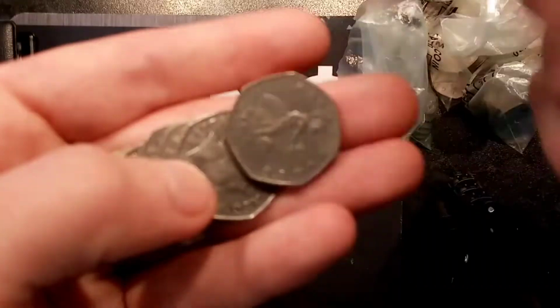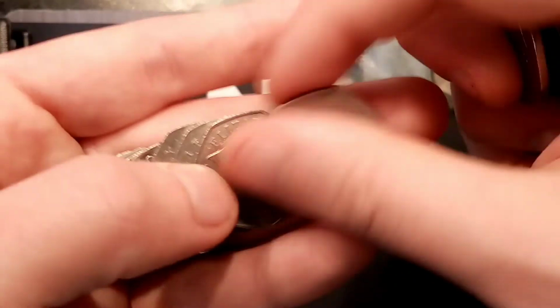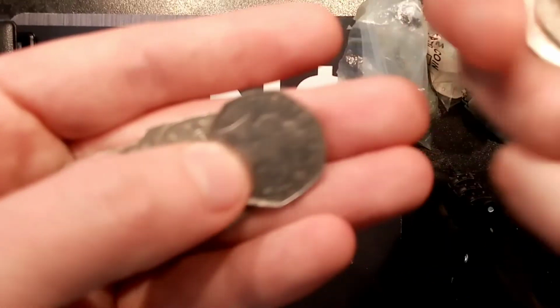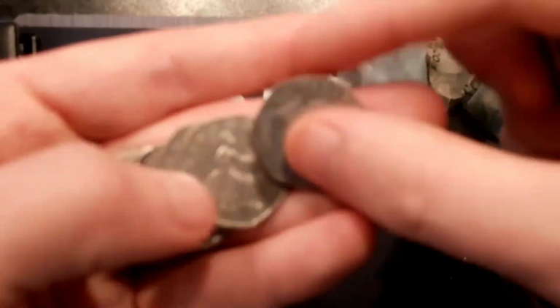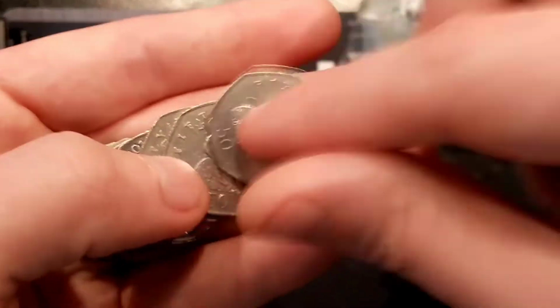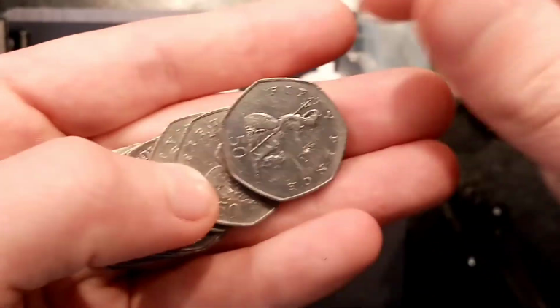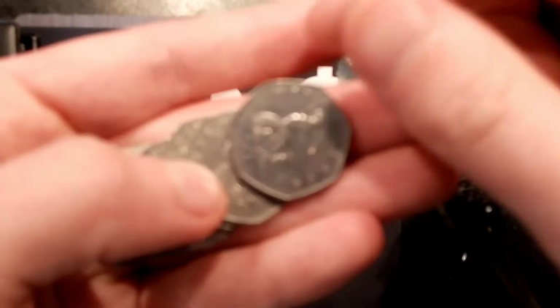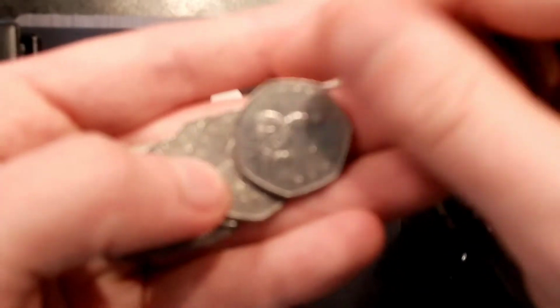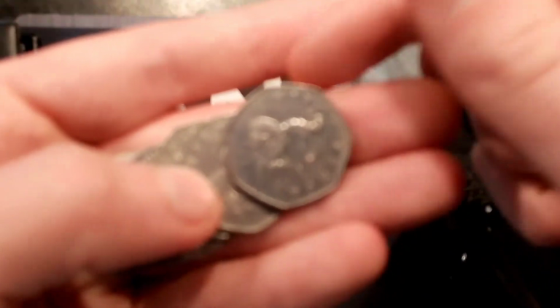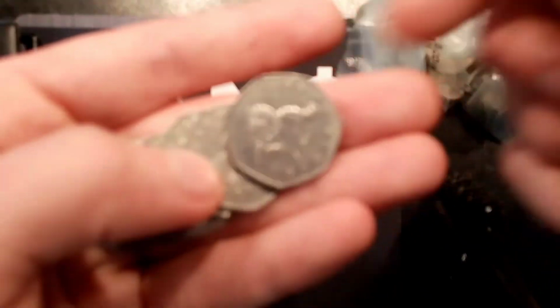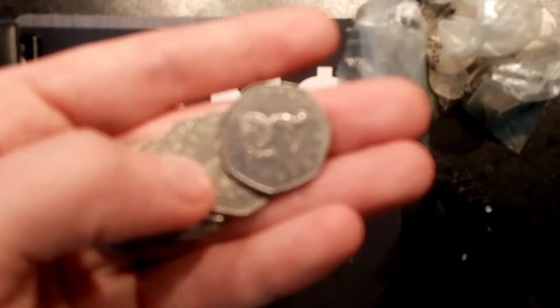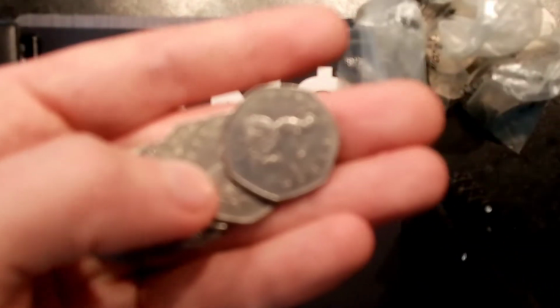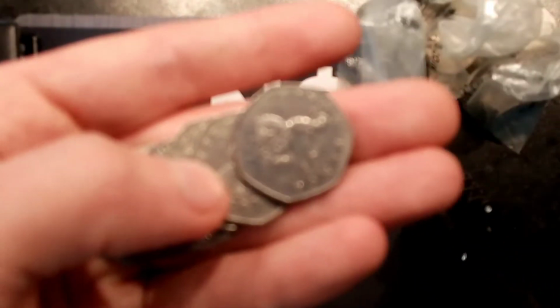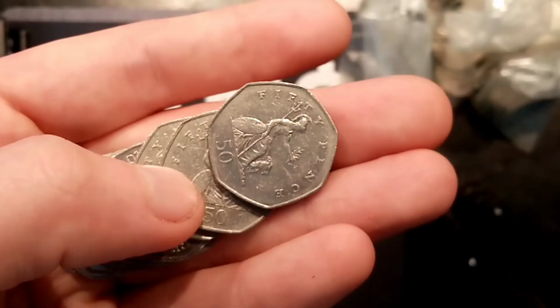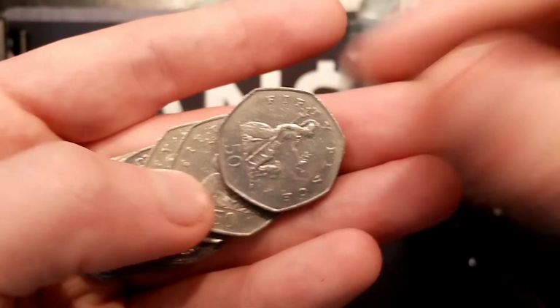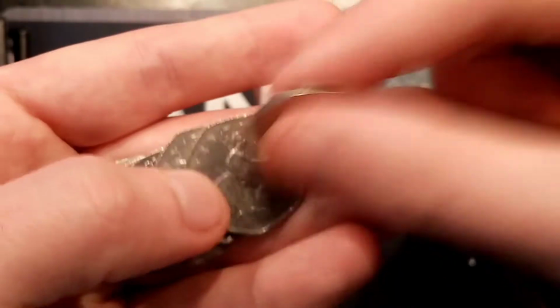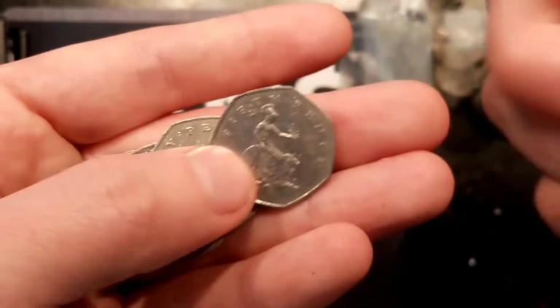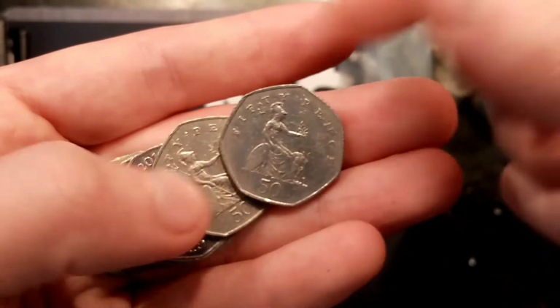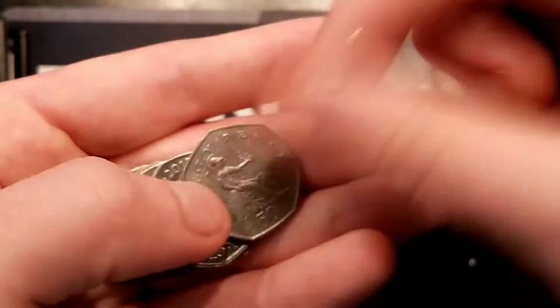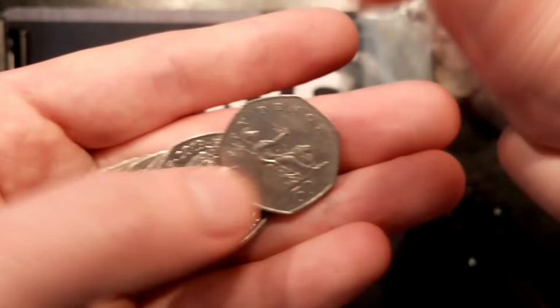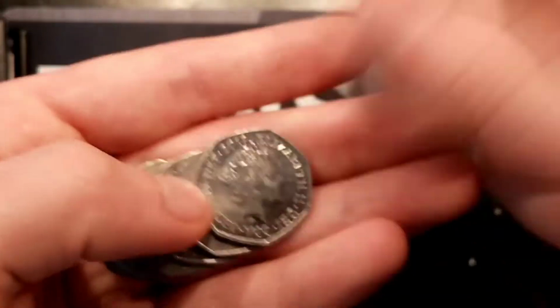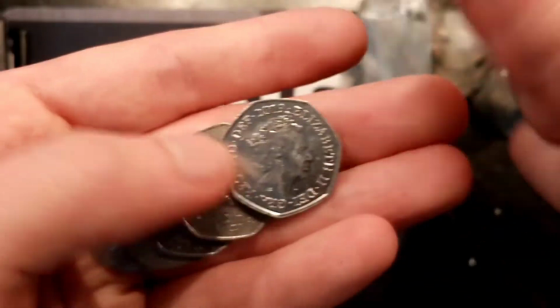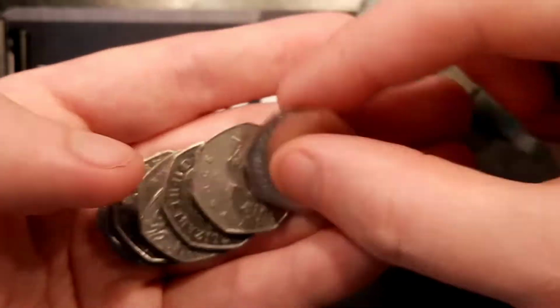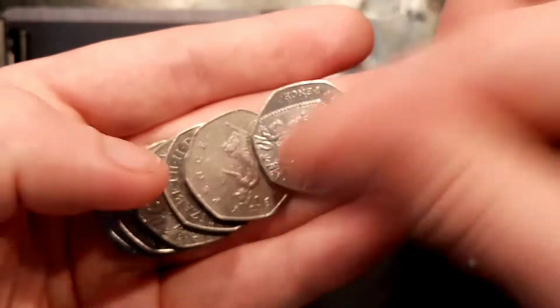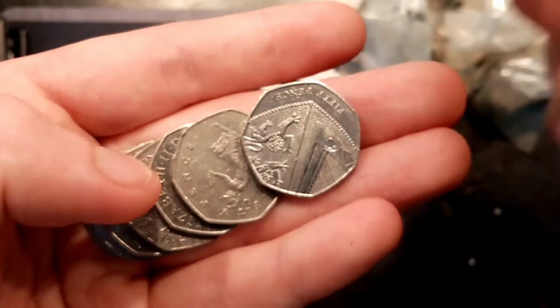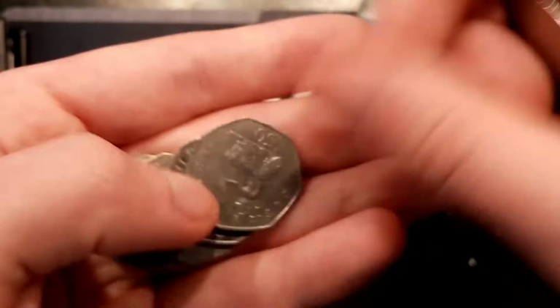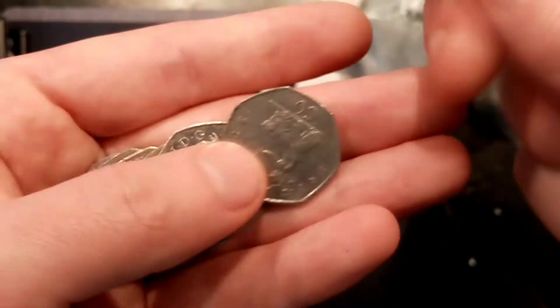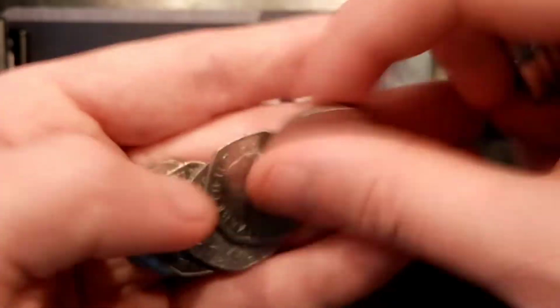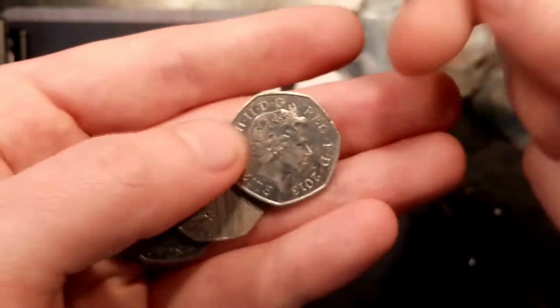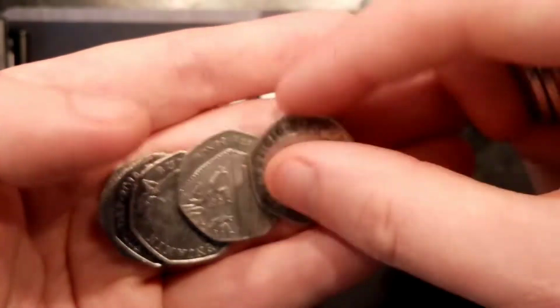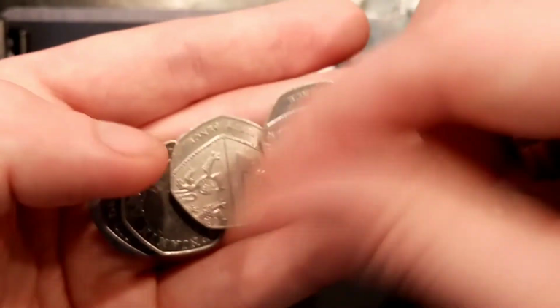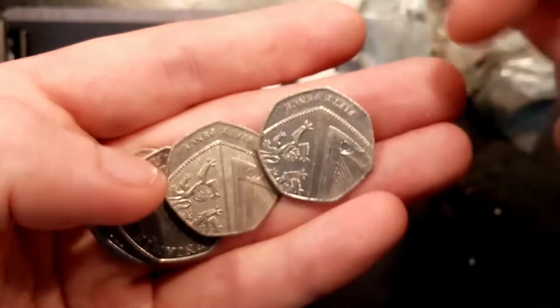Even more Britannias as well — five, six, seven Britannias in a row. I don't think that's ever happened! Eight Britannias in a row. Finally a Shield coin.